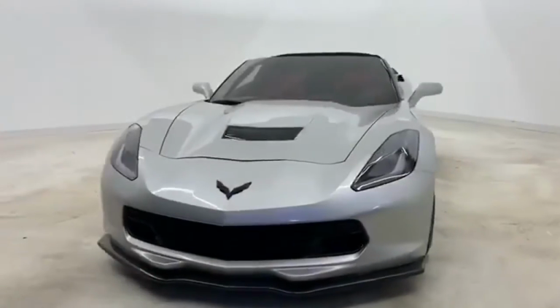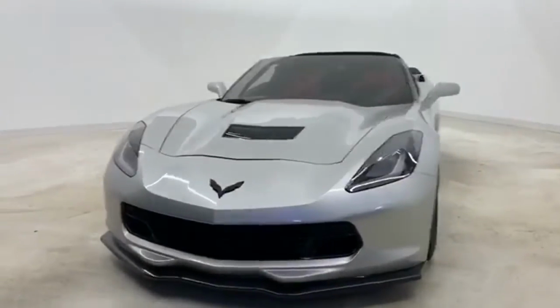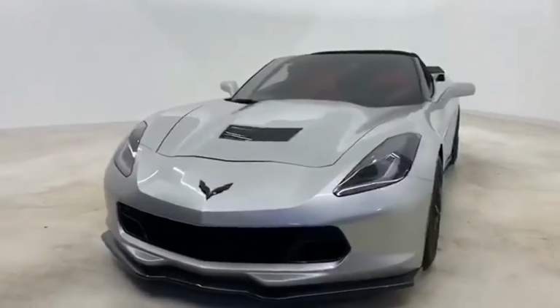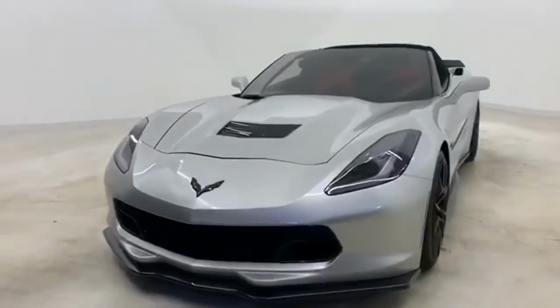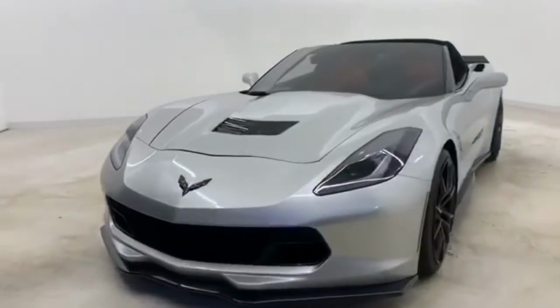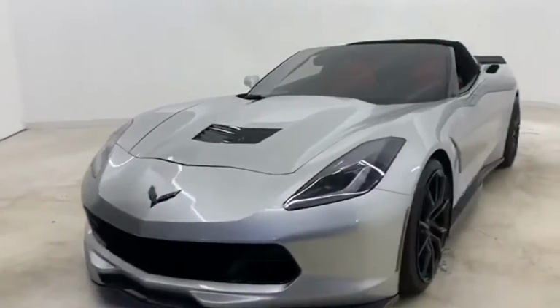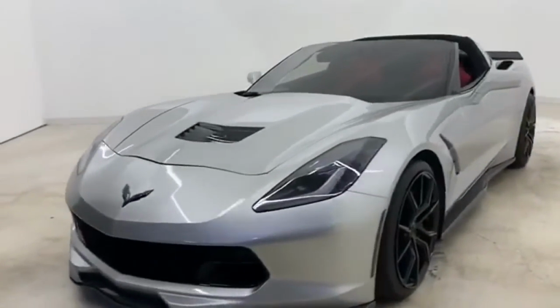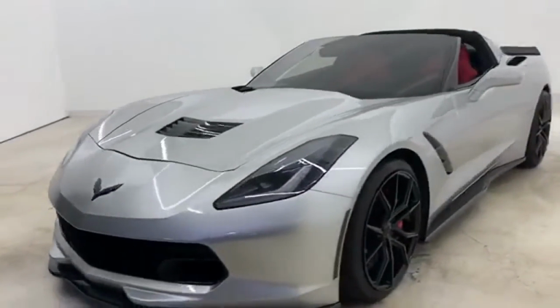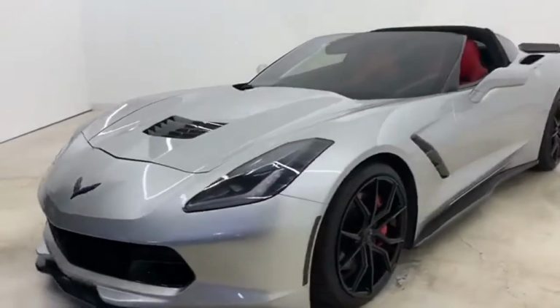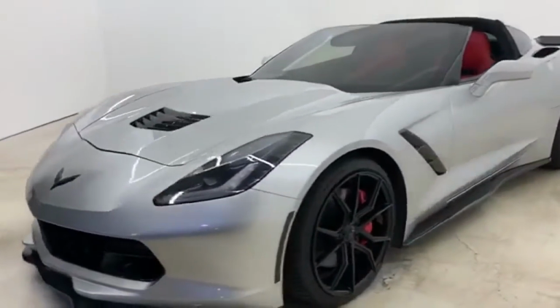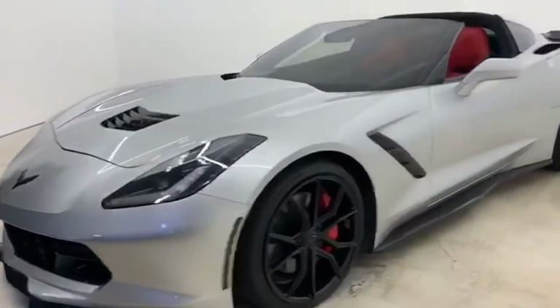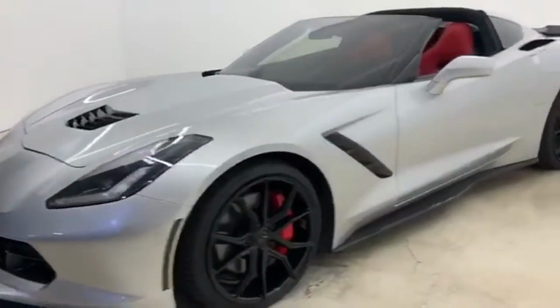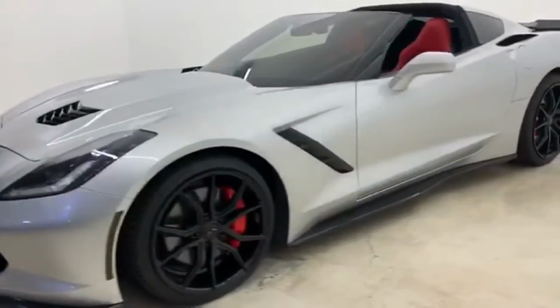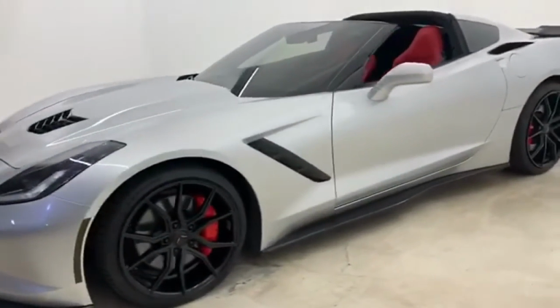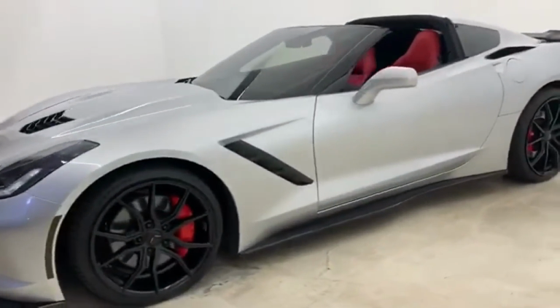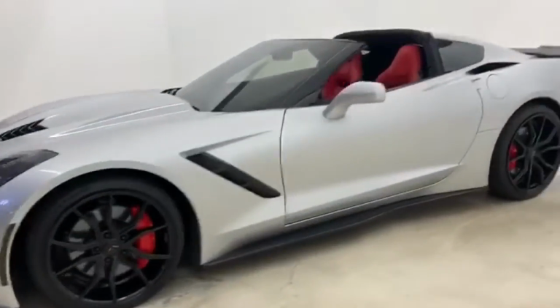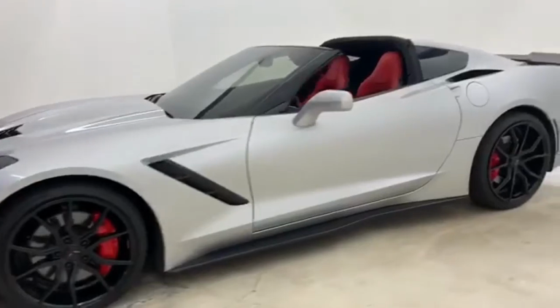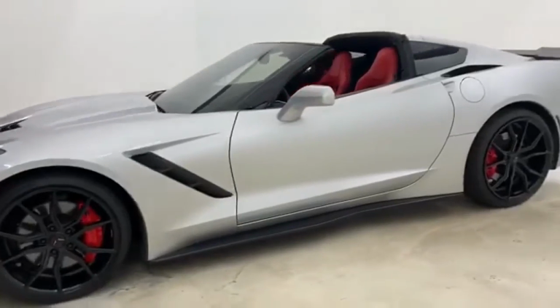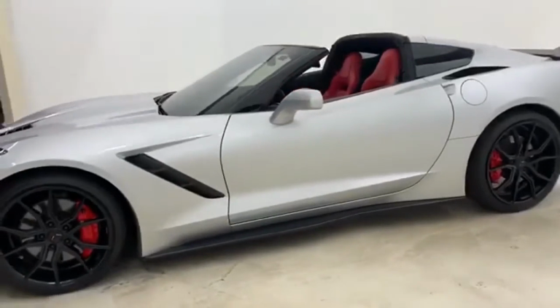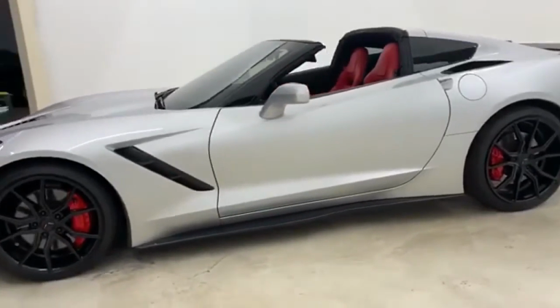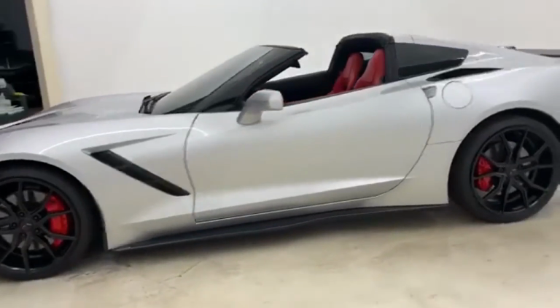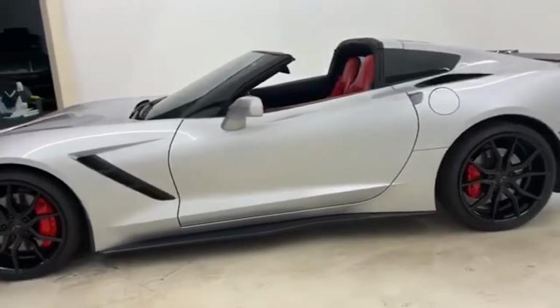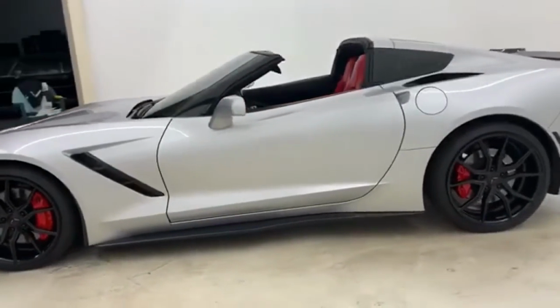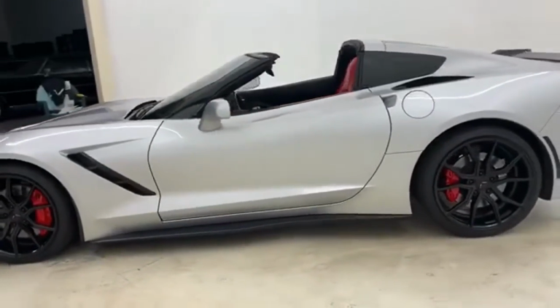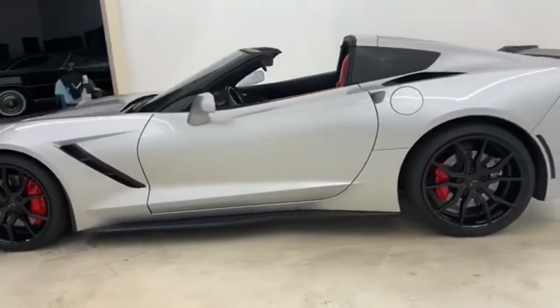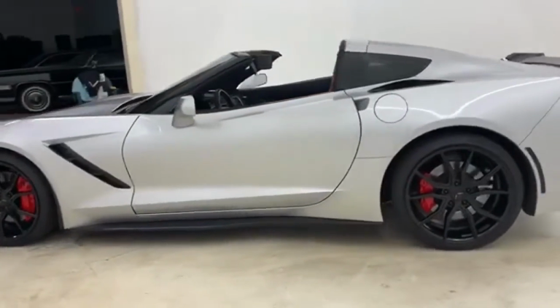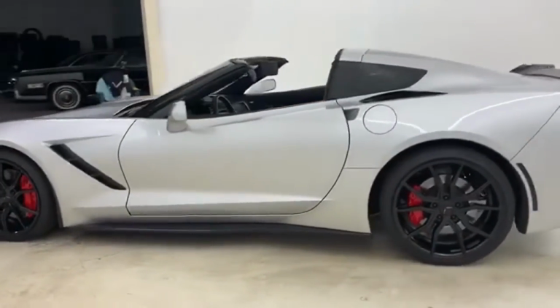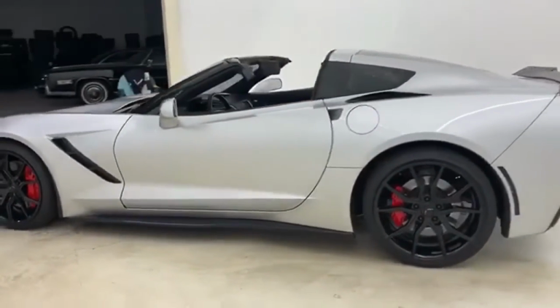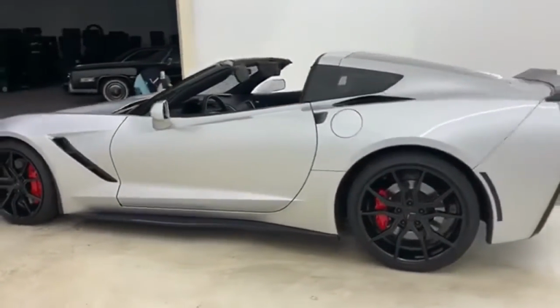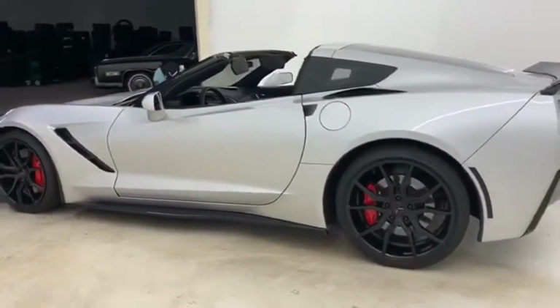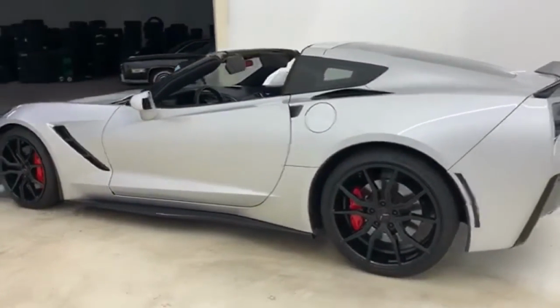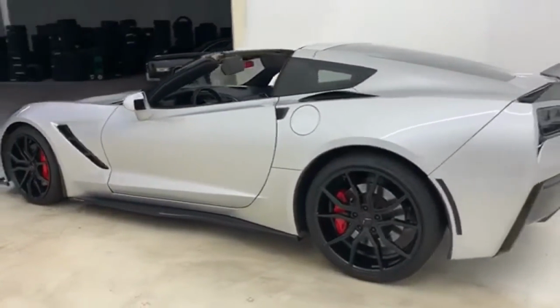It's a 2014 Chevrolet Corvette Stingray. This icon has been designed to defy convention and to provide a thrilling driving experience like no other.